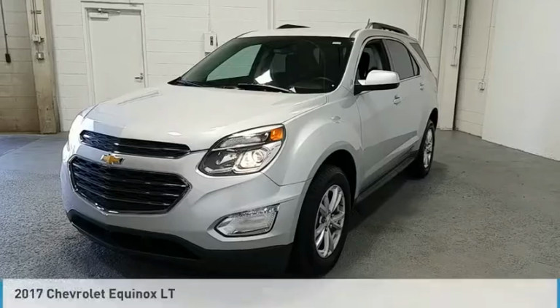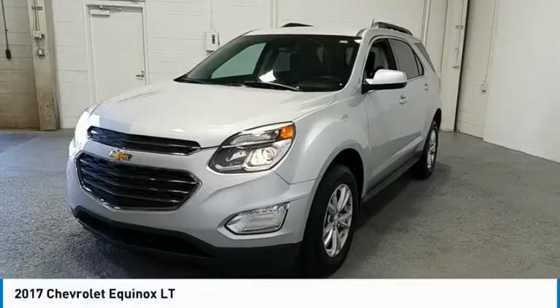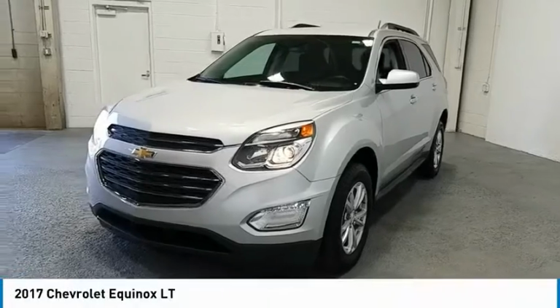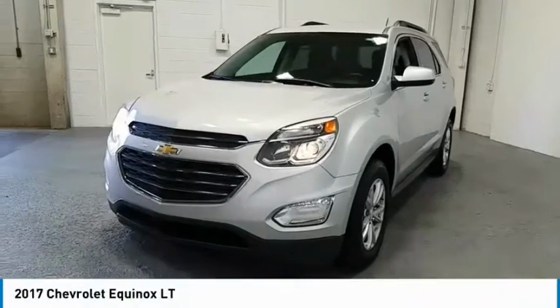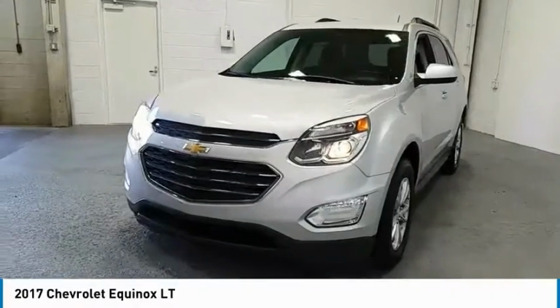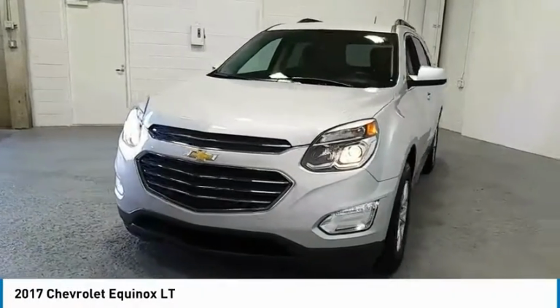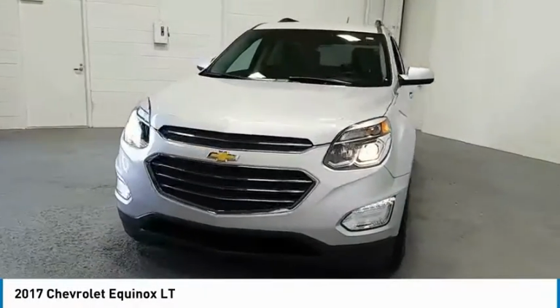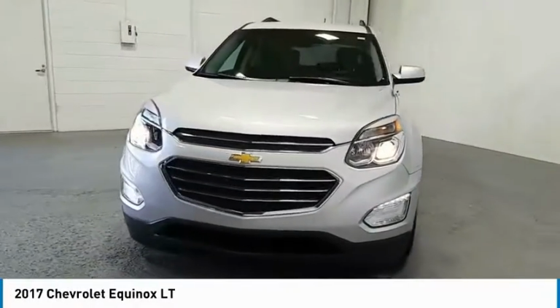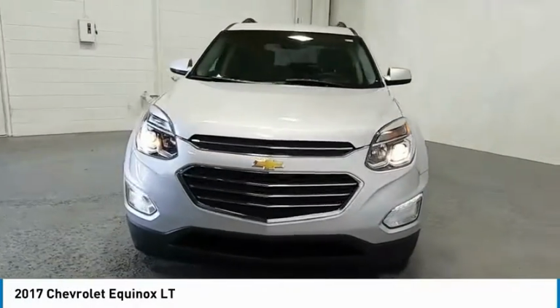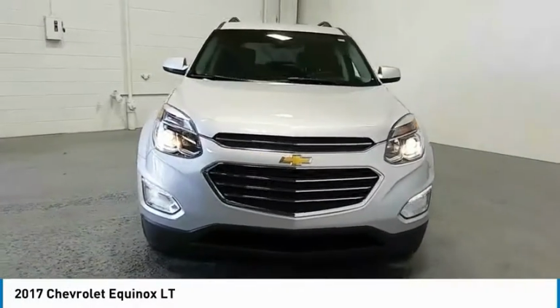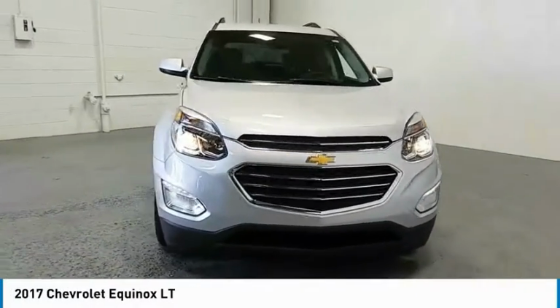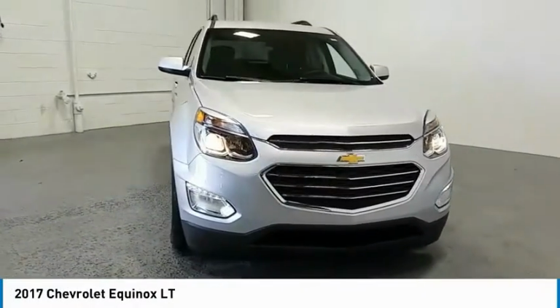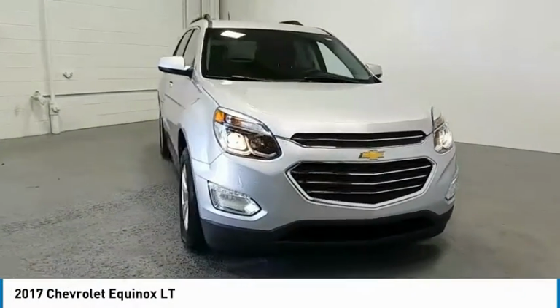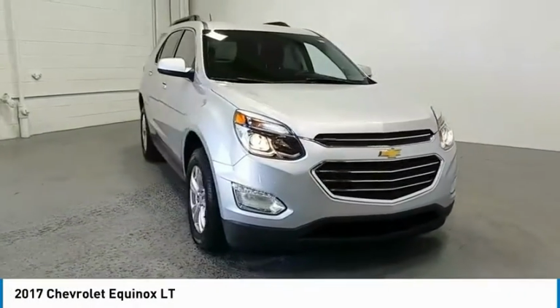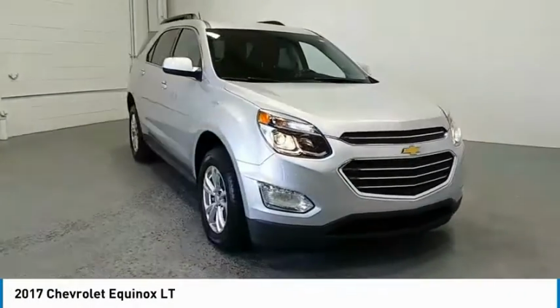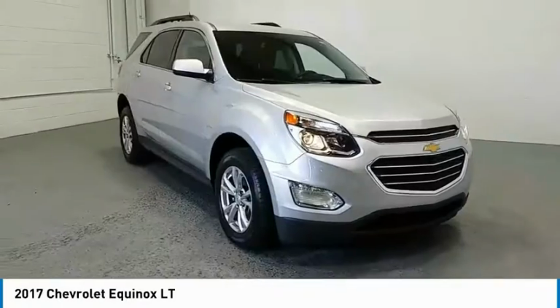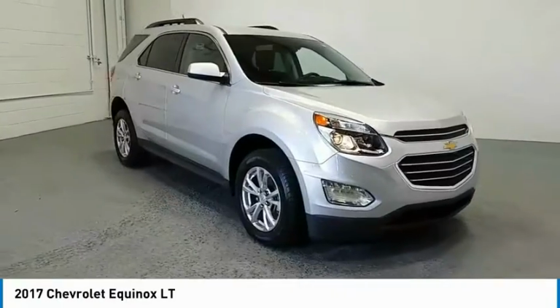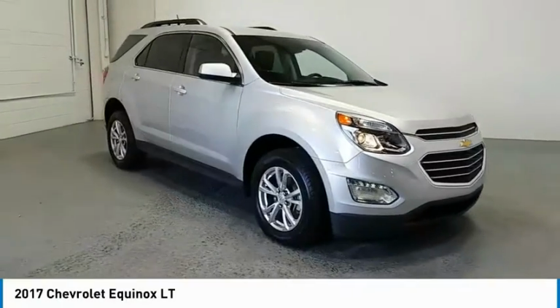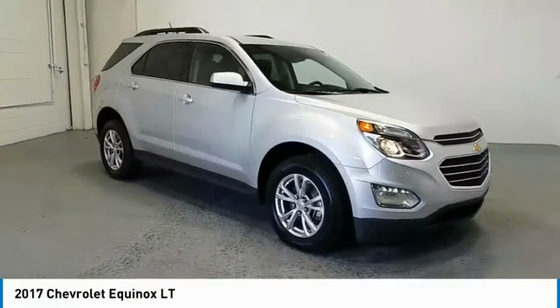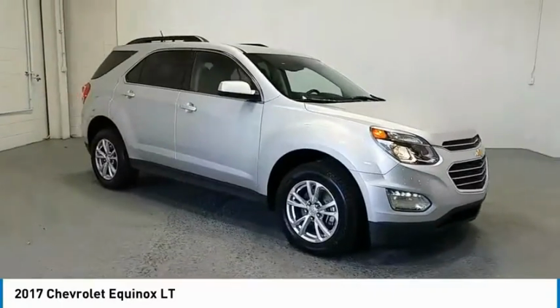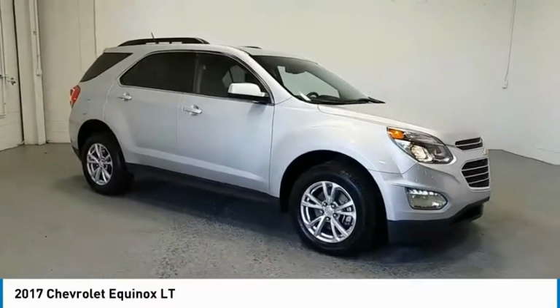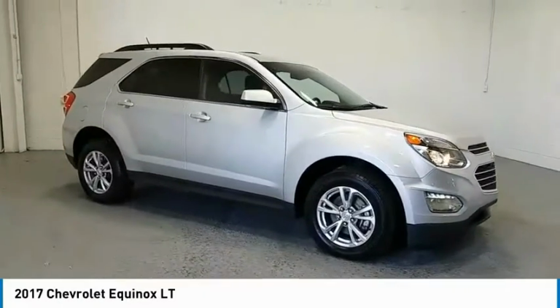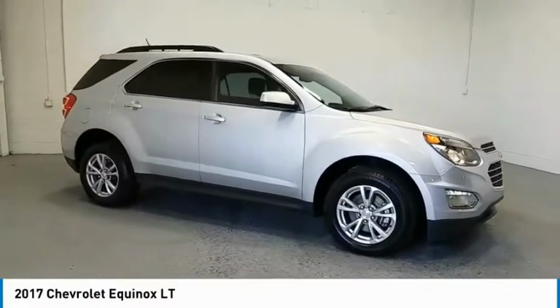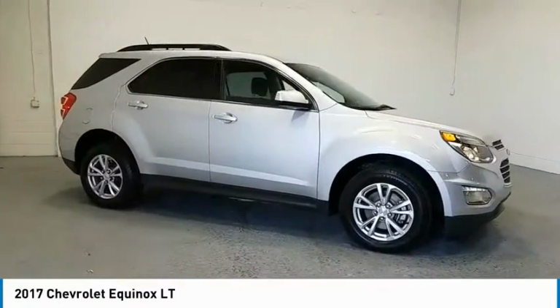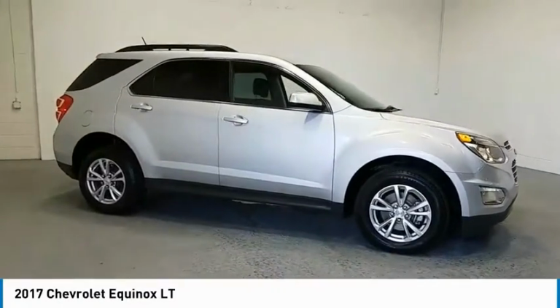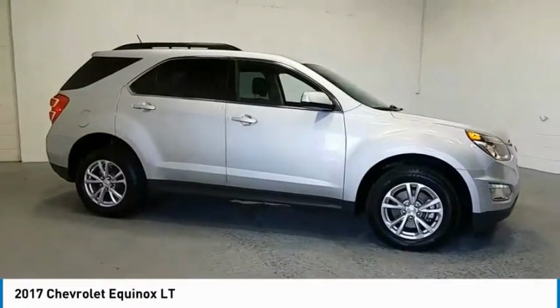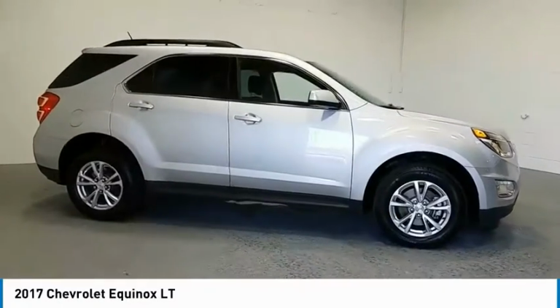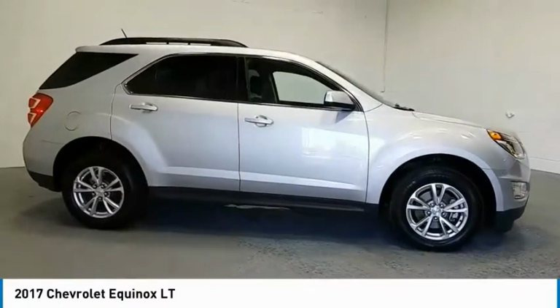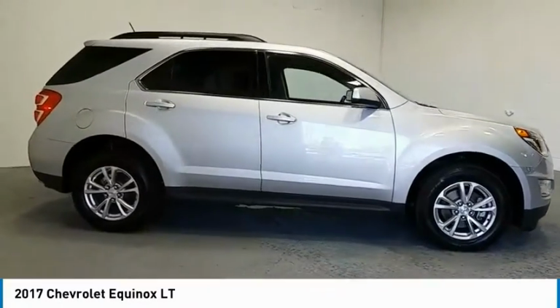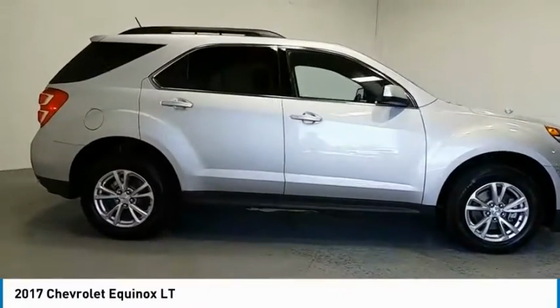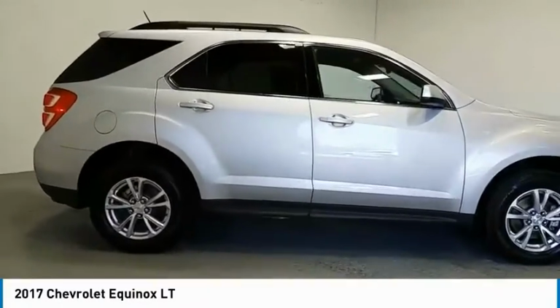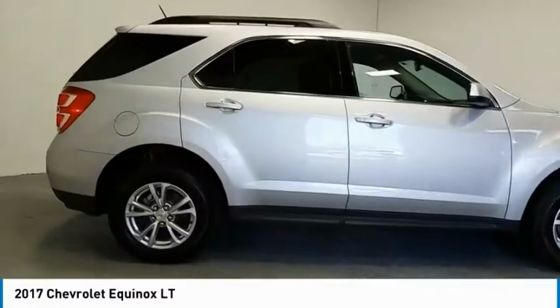Looking for the right vehicle? Check out the 2017 Equinox. Fuel efficiency, safety, and value equals the Chevy Equinox.